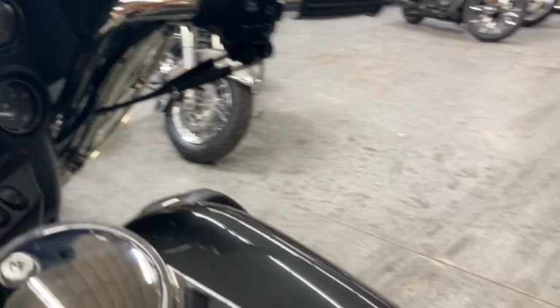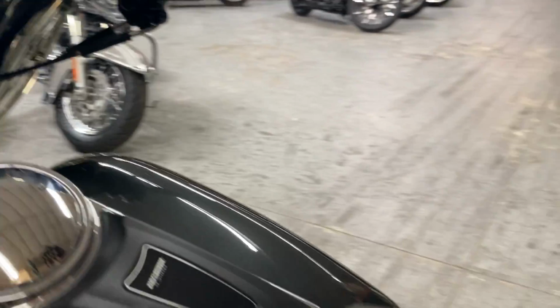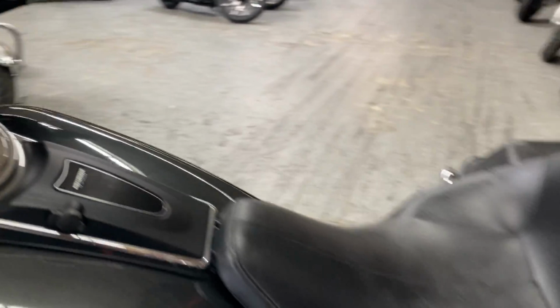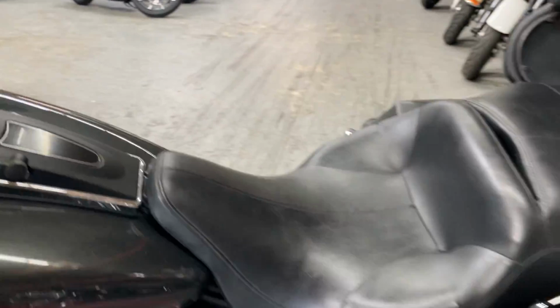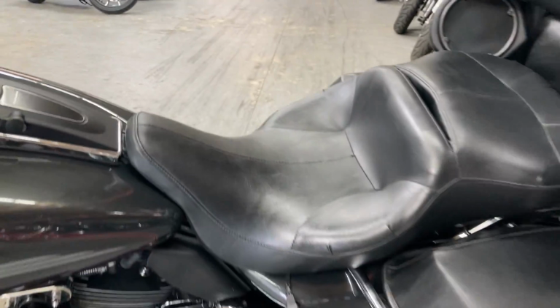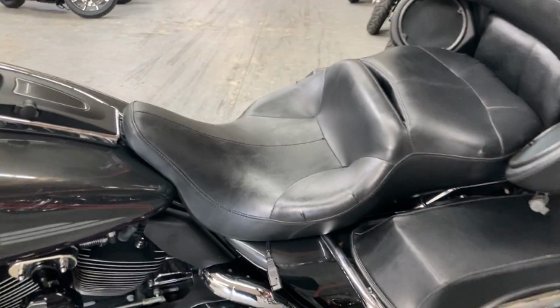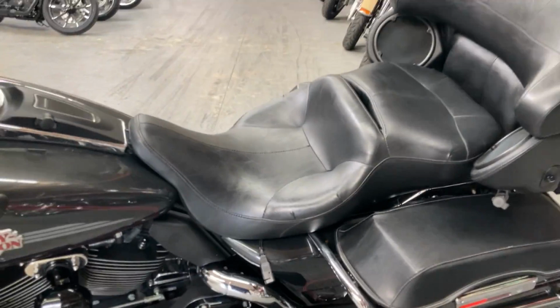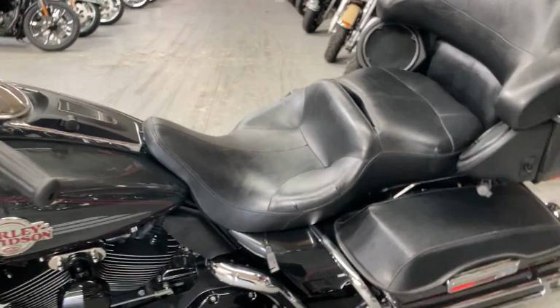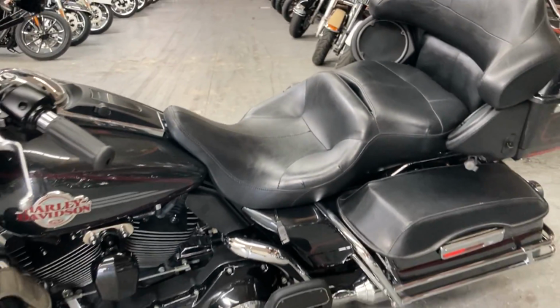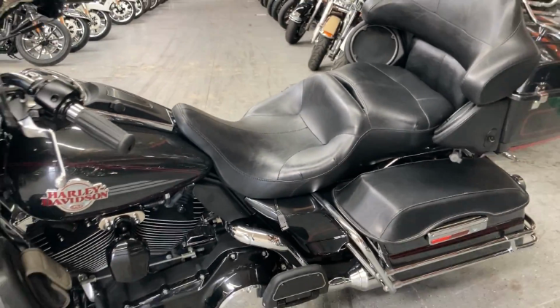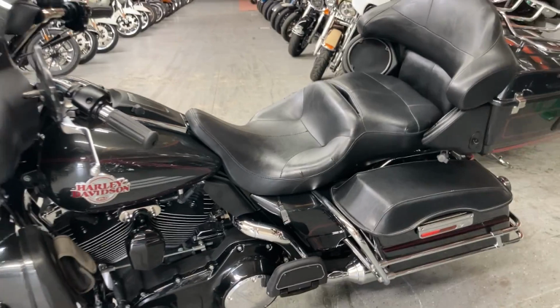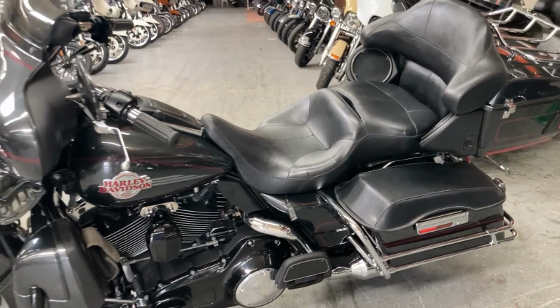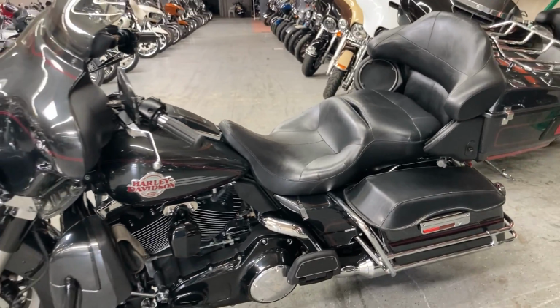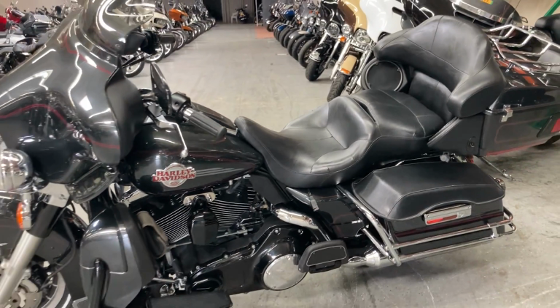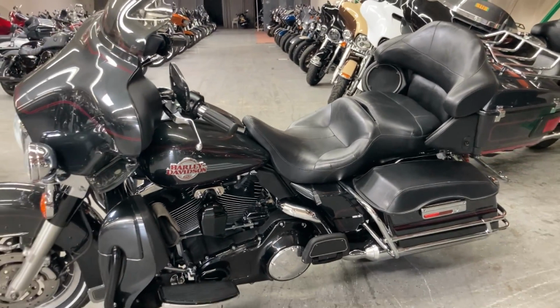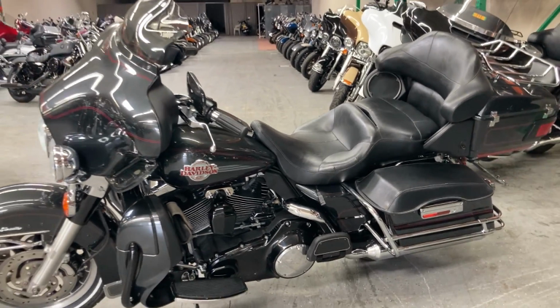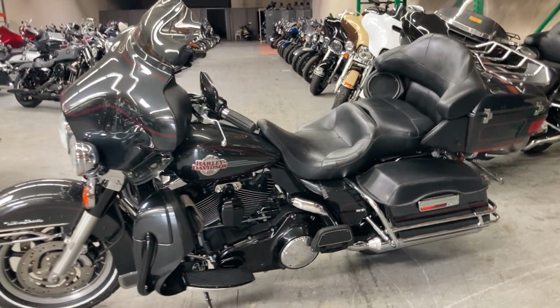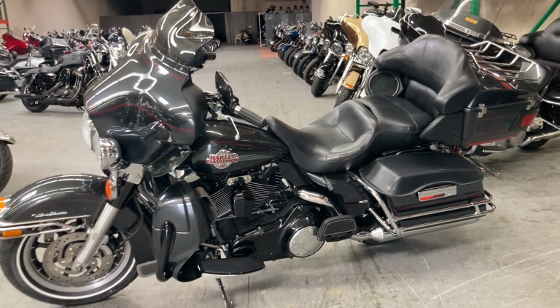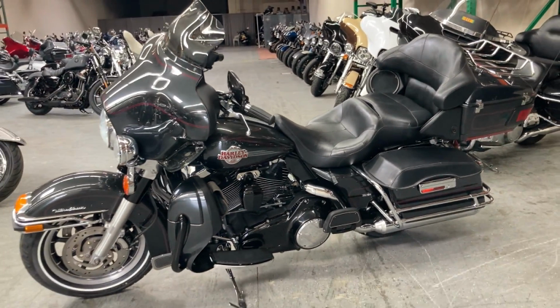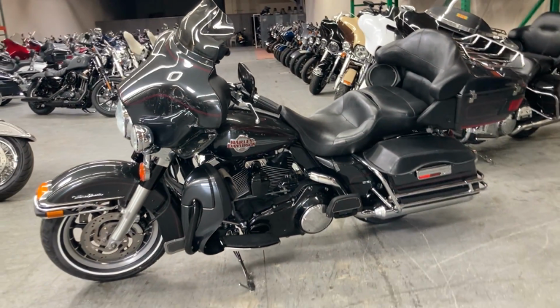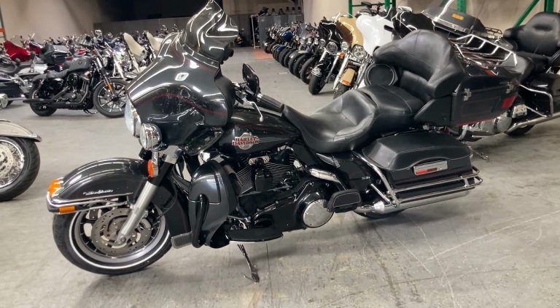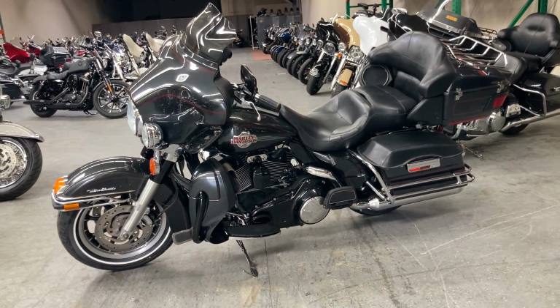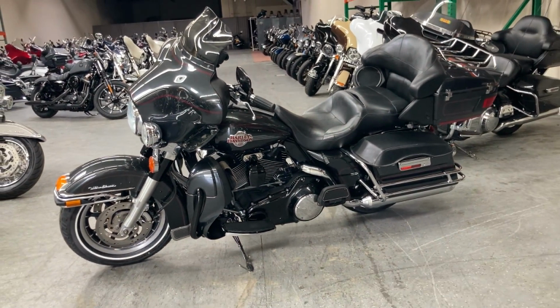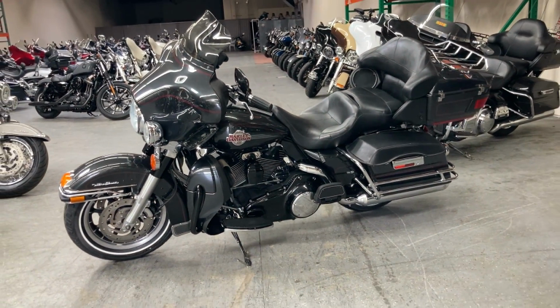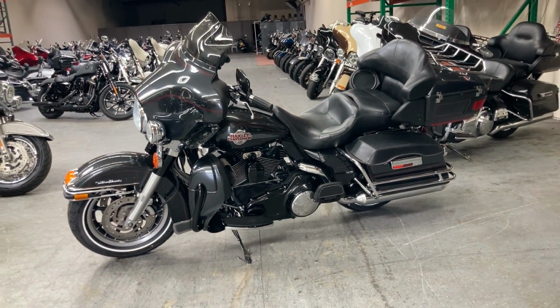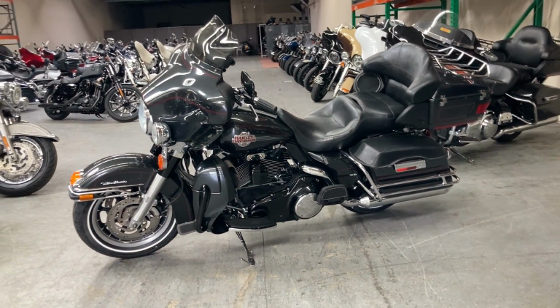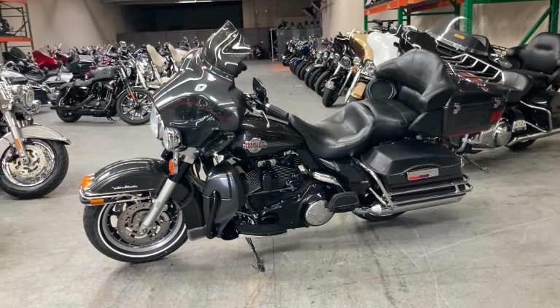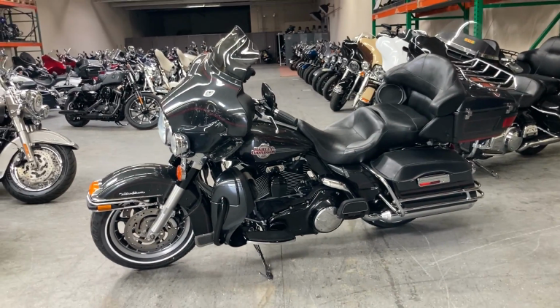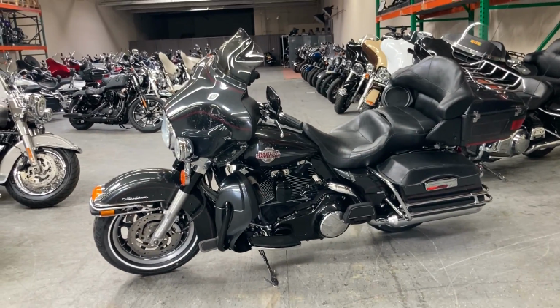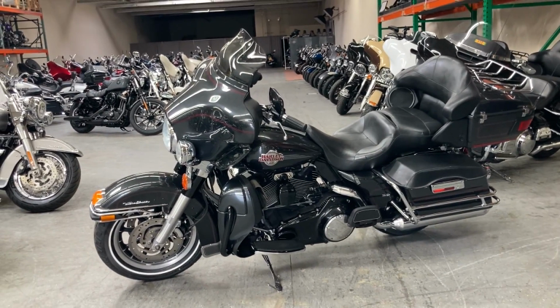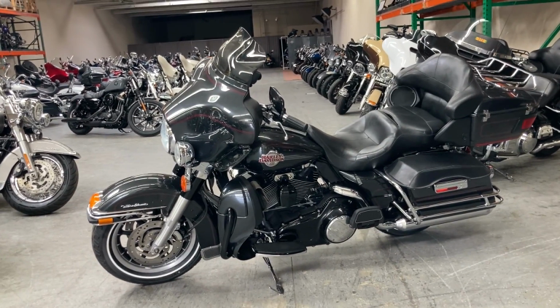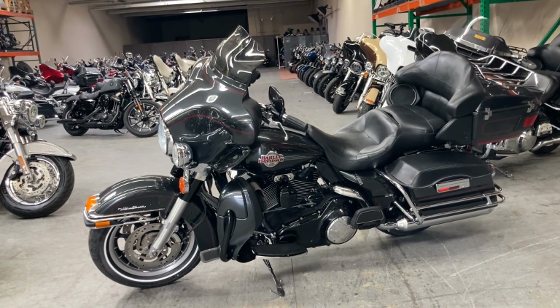Again, this is a 2007 ElectraGlide Ultra Classic. Come check it out — we are open for test rides six days a week.